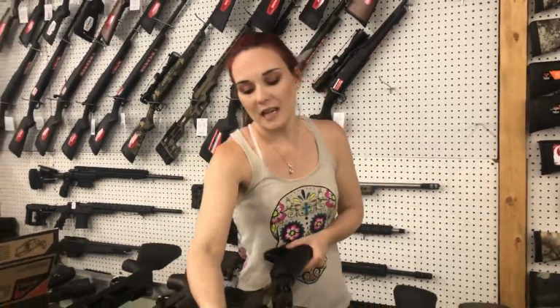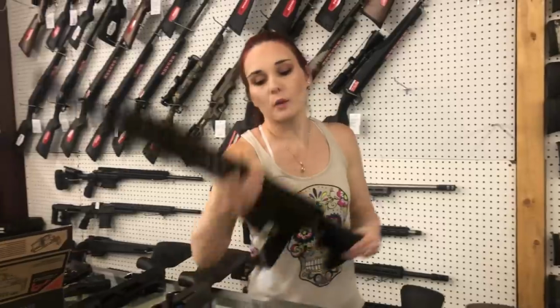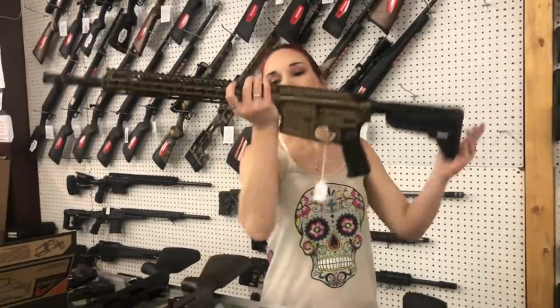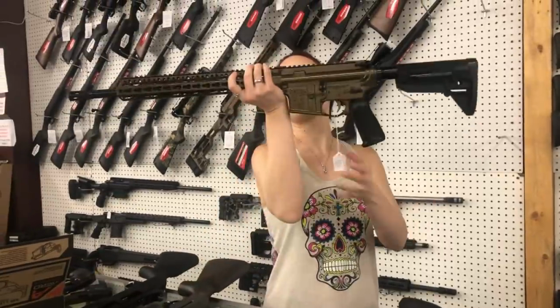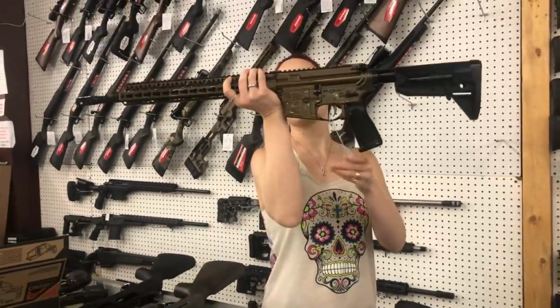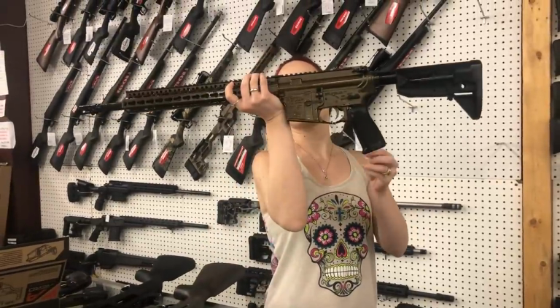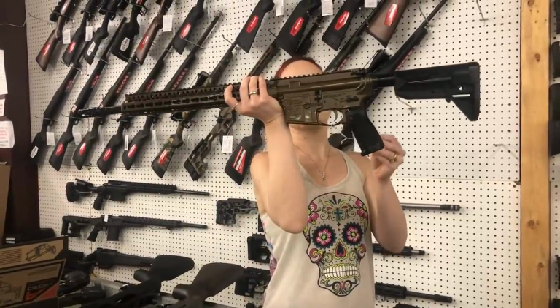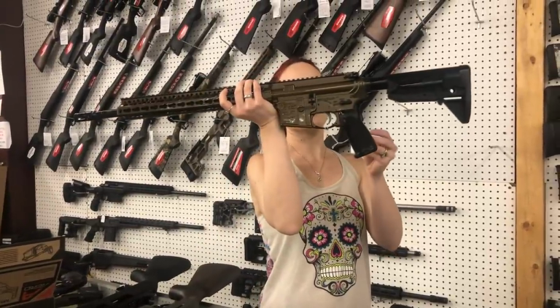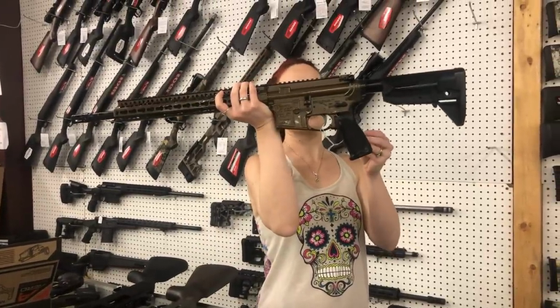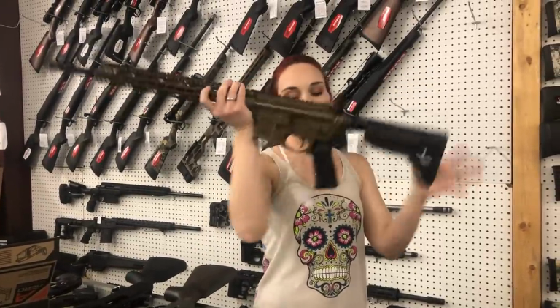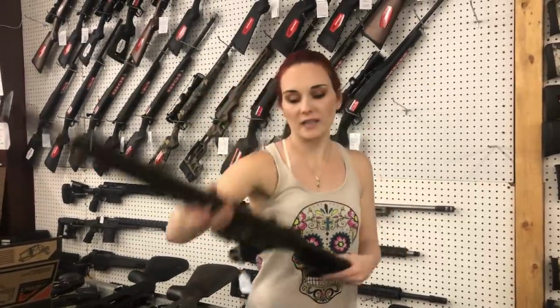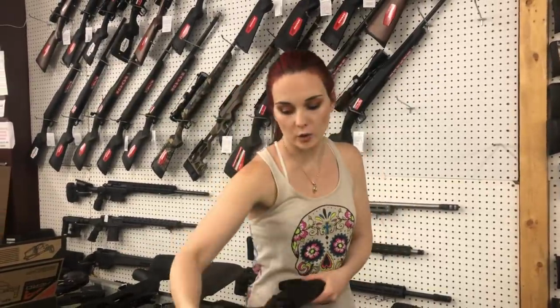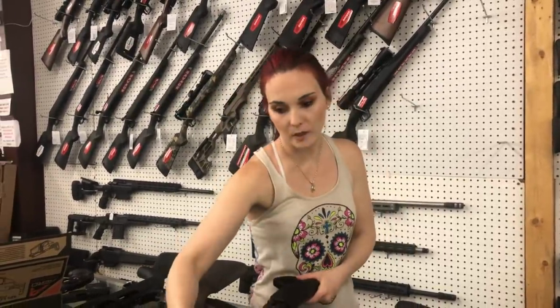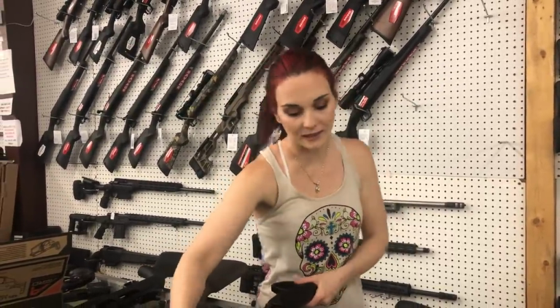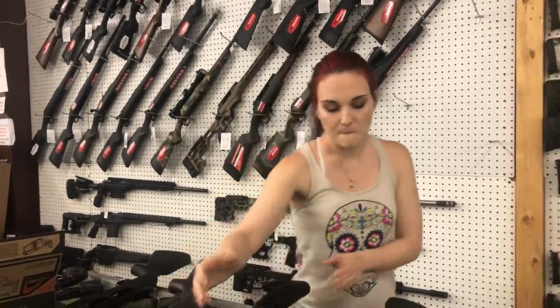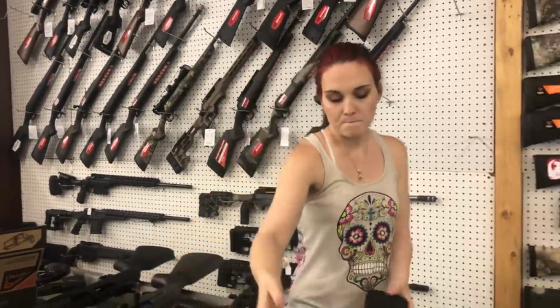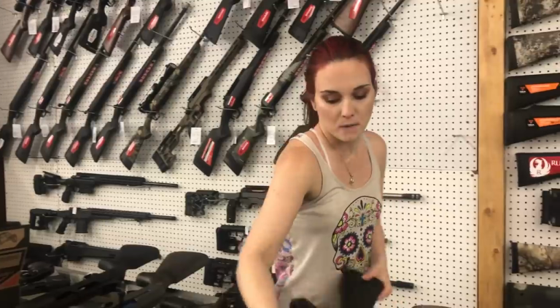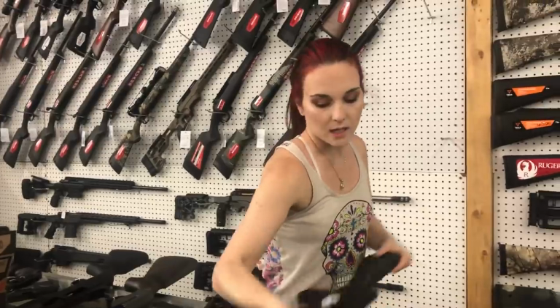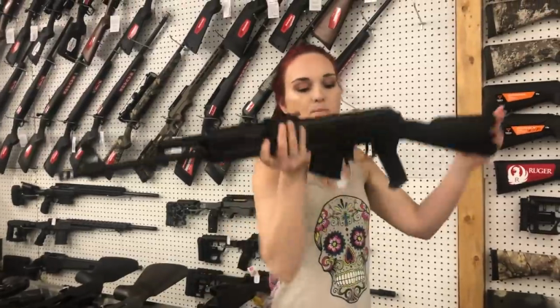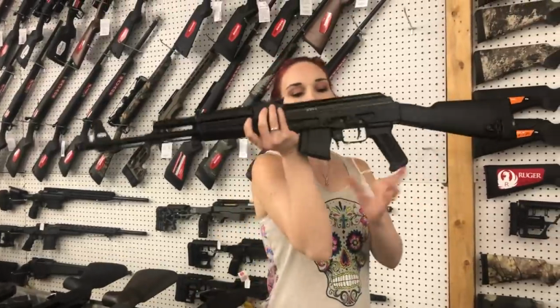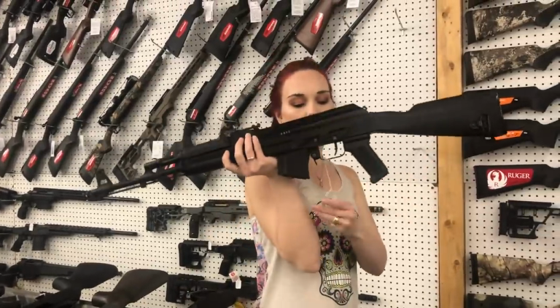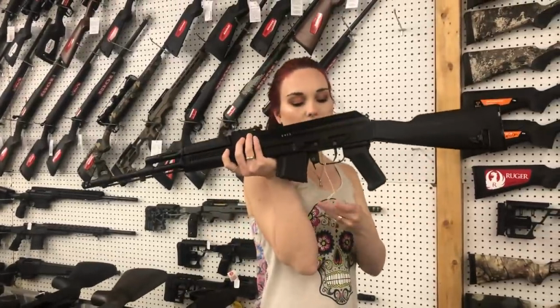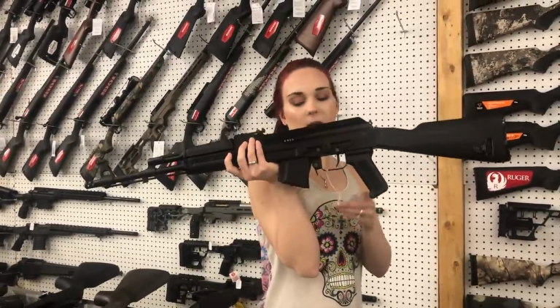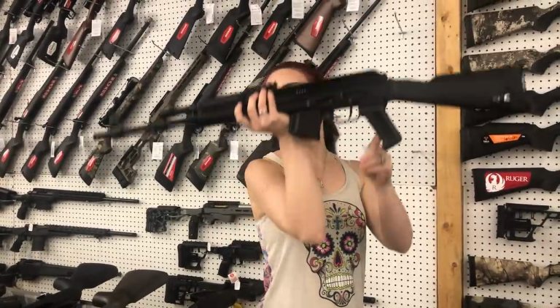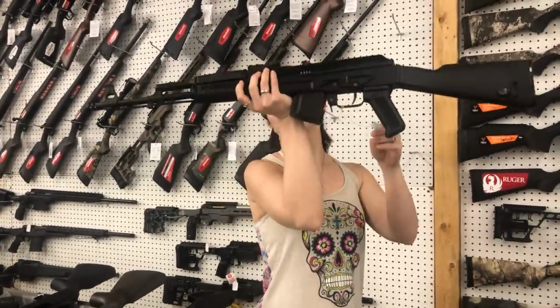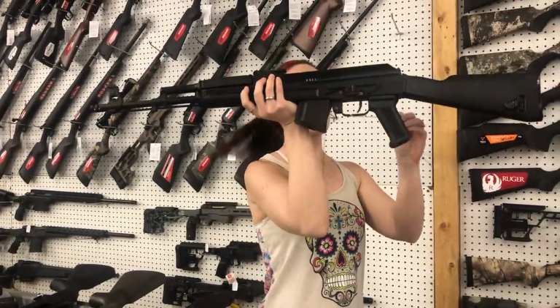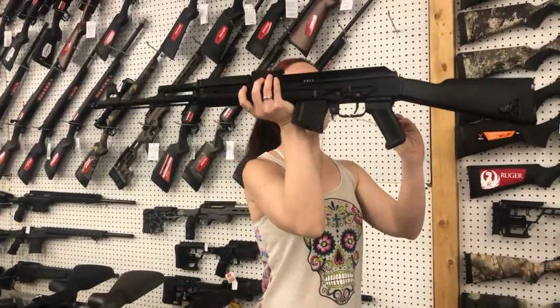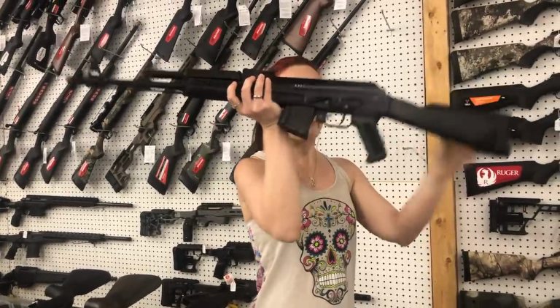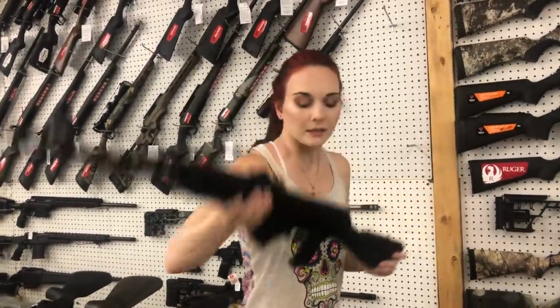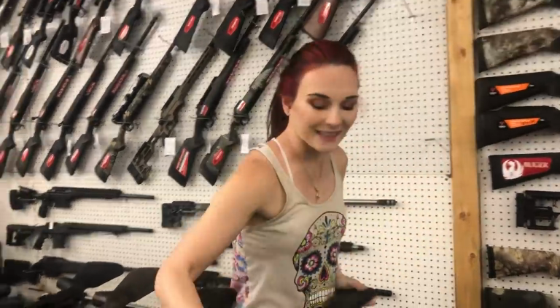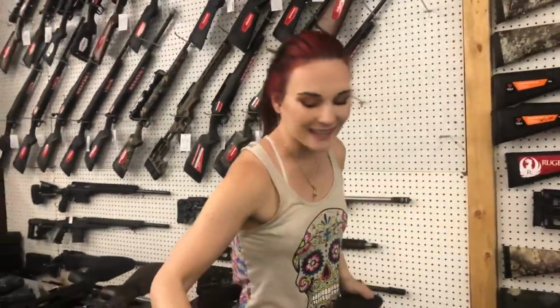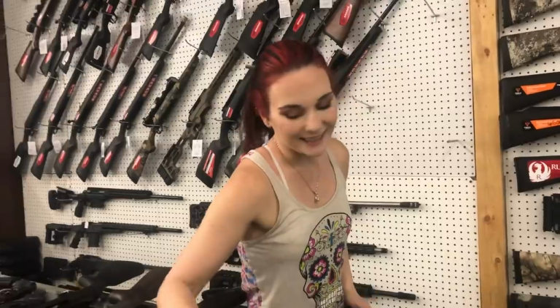BCM 16 inch, y'all — they are in stock, they're going to be 1400 in that burnt bronze. Arsenal SAM7, 762x39 — 1660.